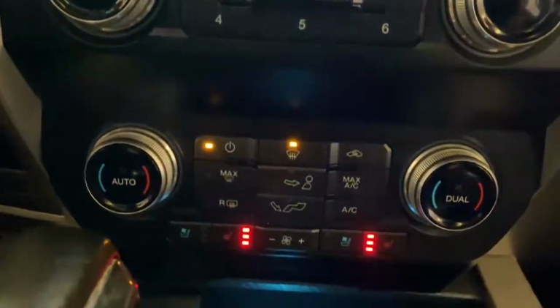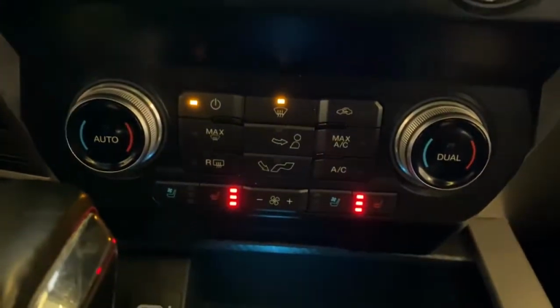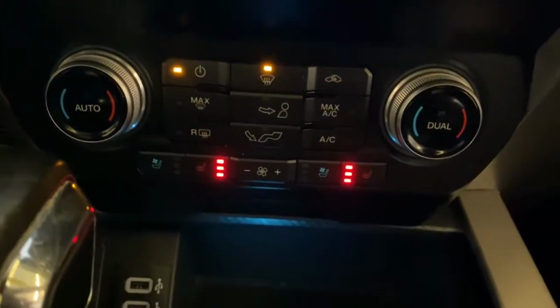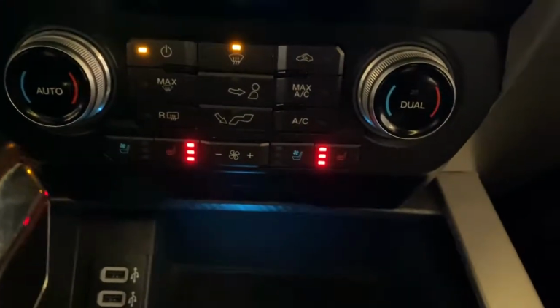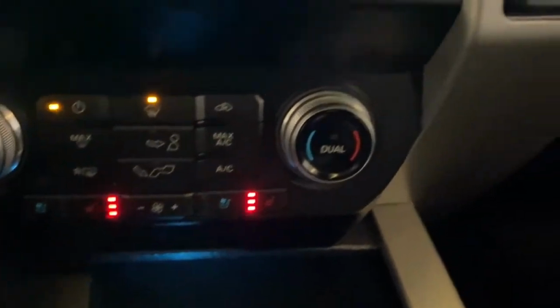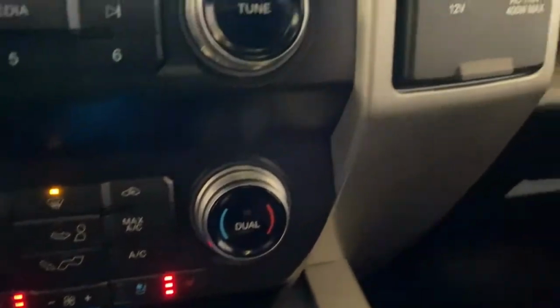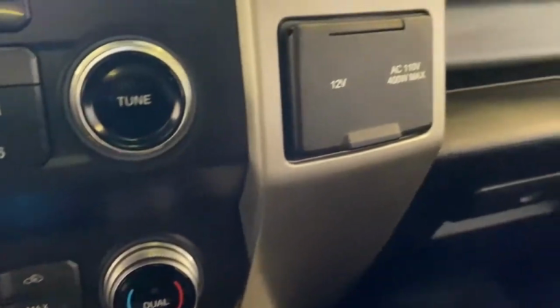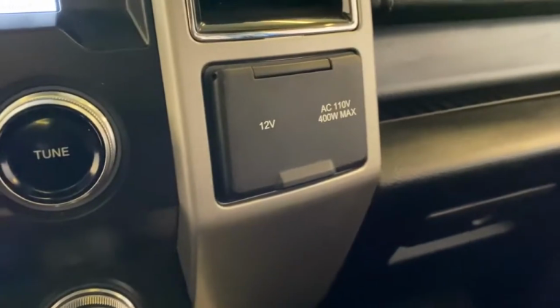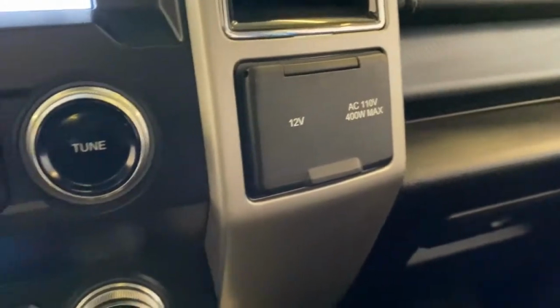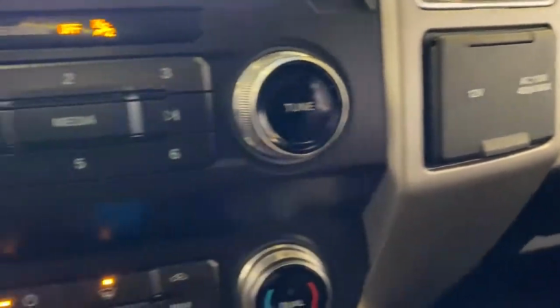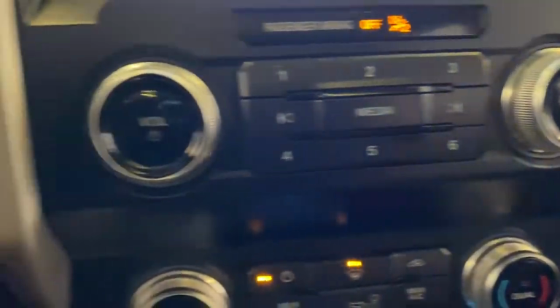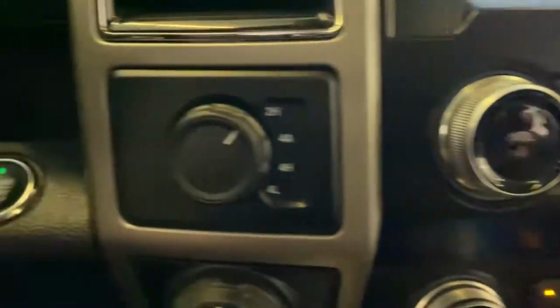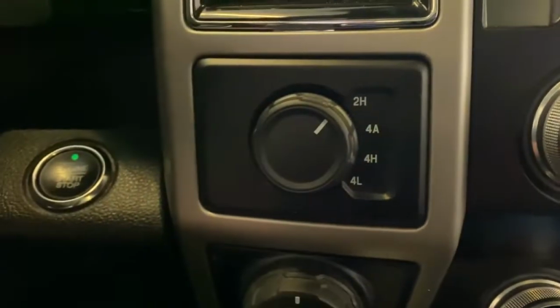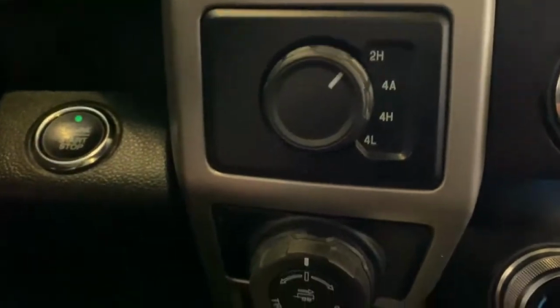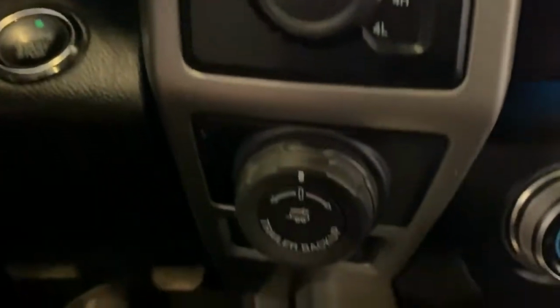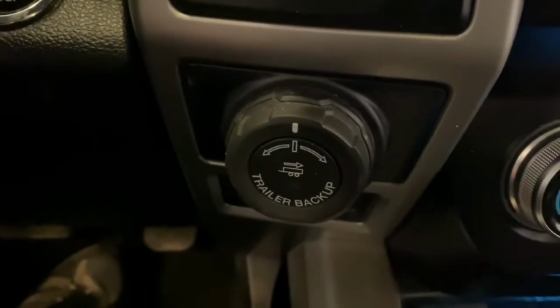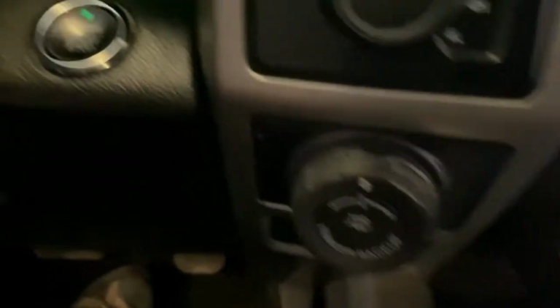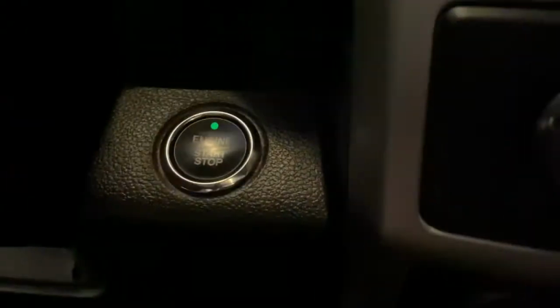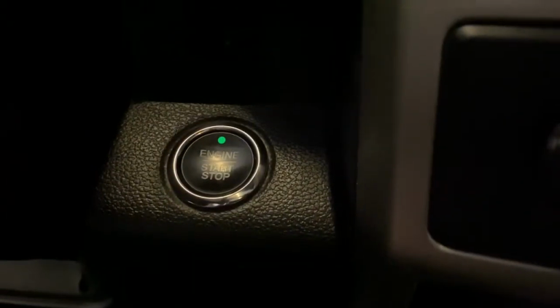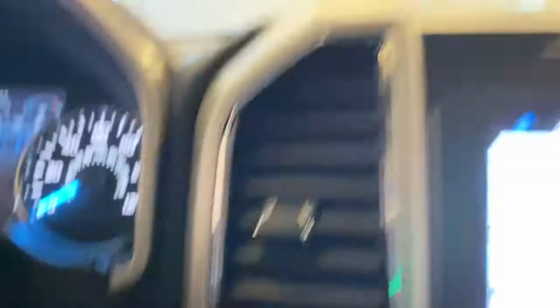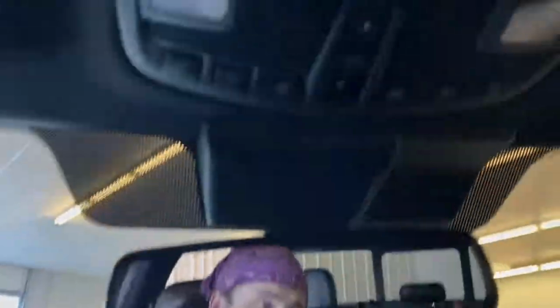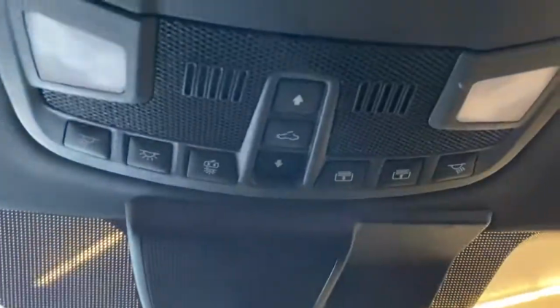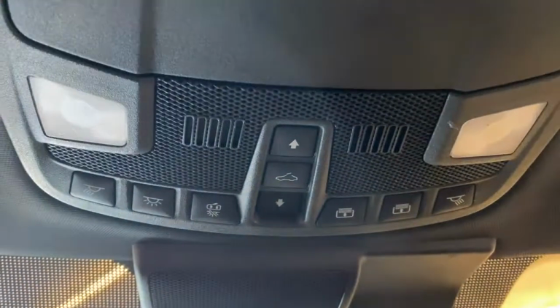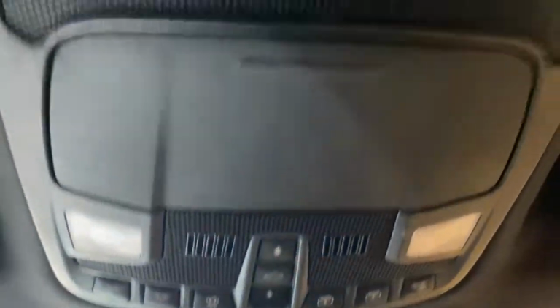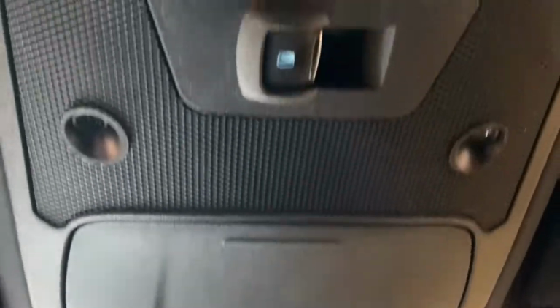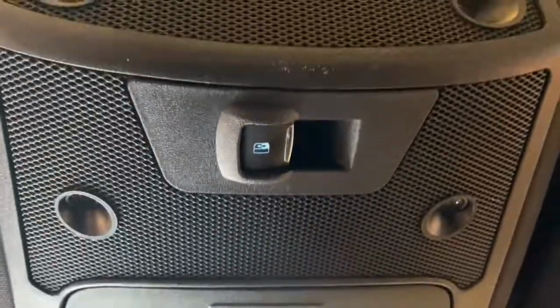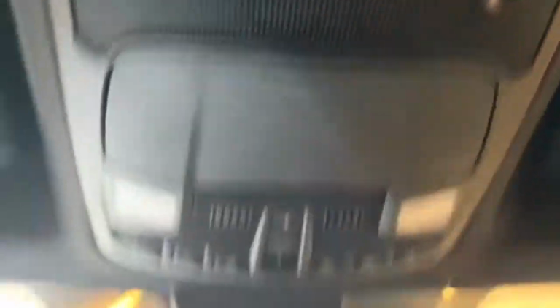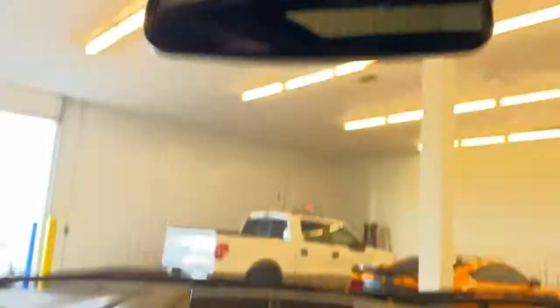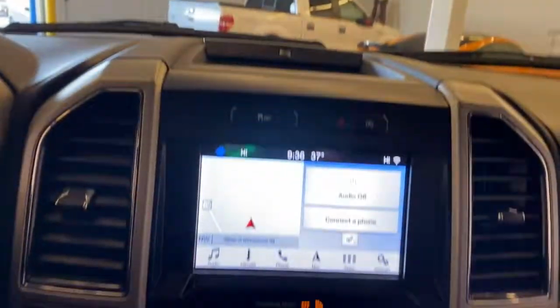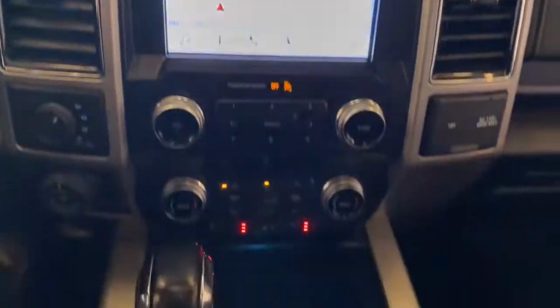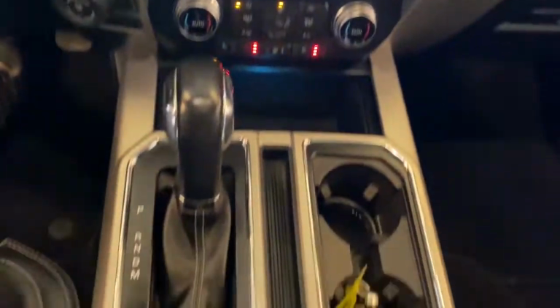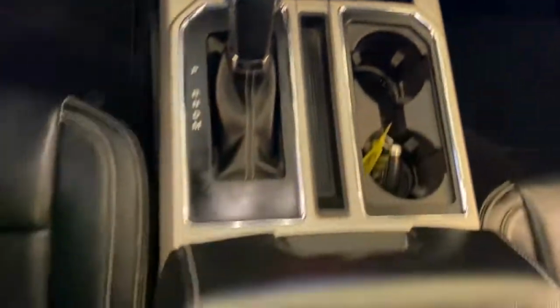Navigation system, sun/moonroof, electronic stability control, aluminum wheels, seat memory, universal garage door opener, leather seats, trip computer, power windows, bucket seats.